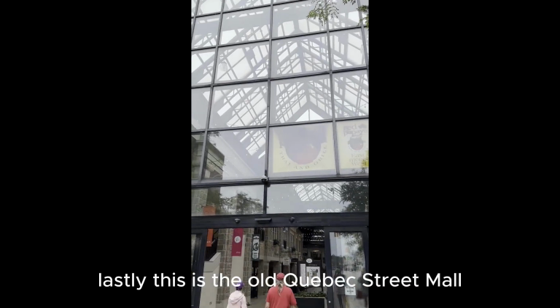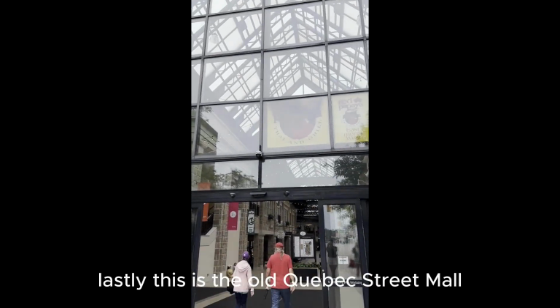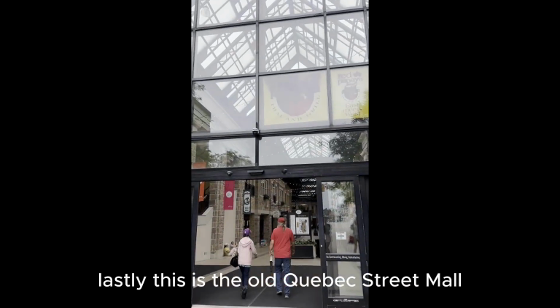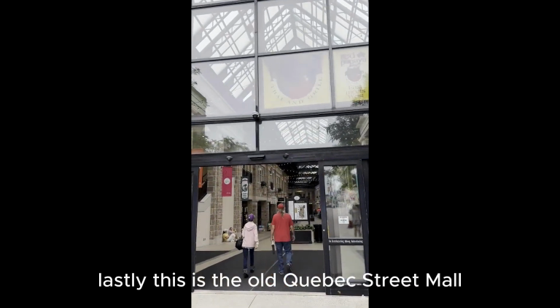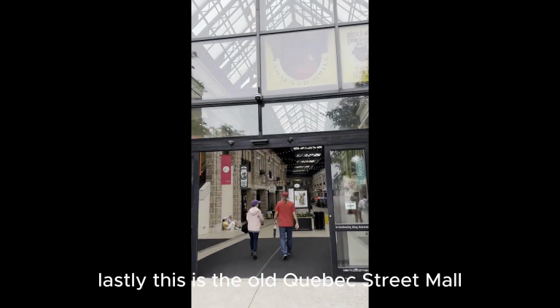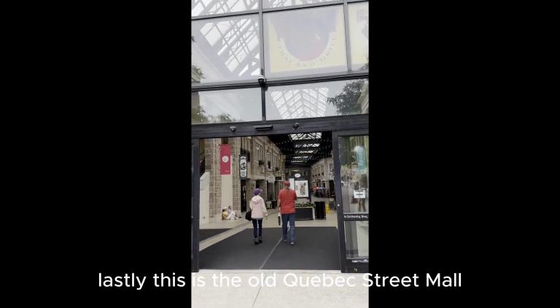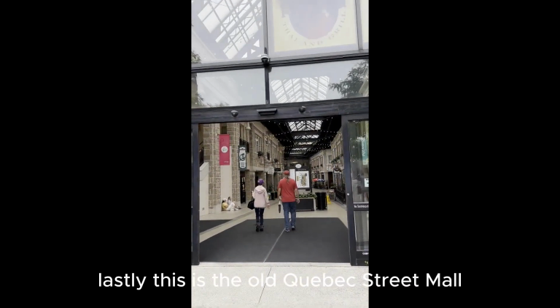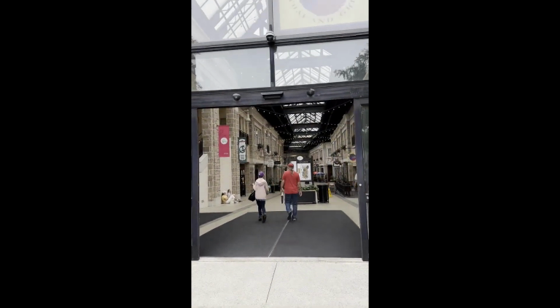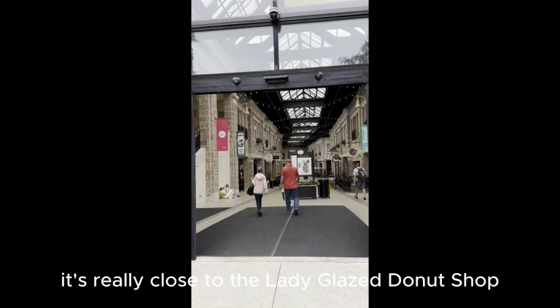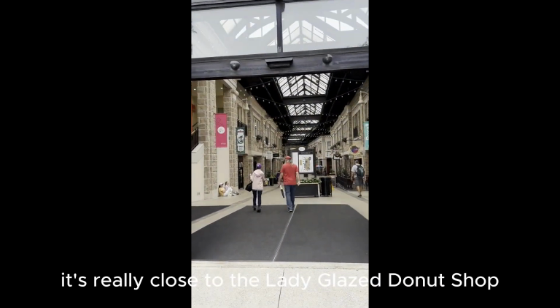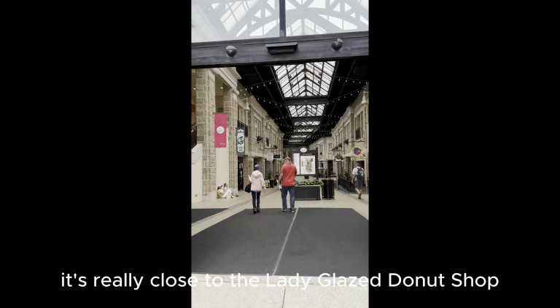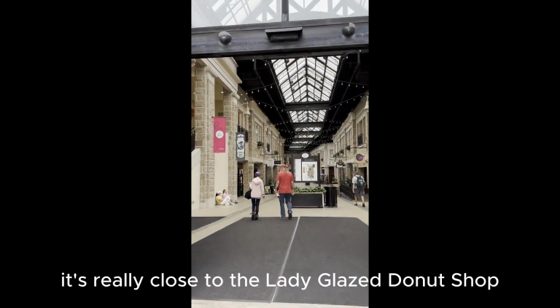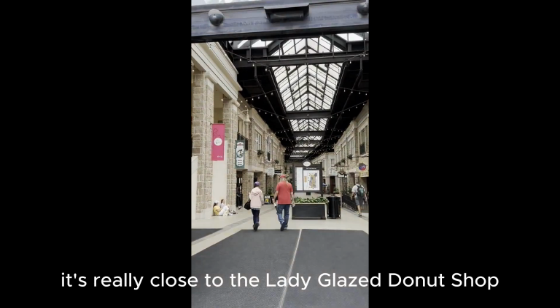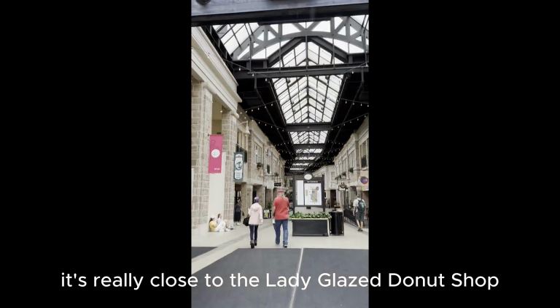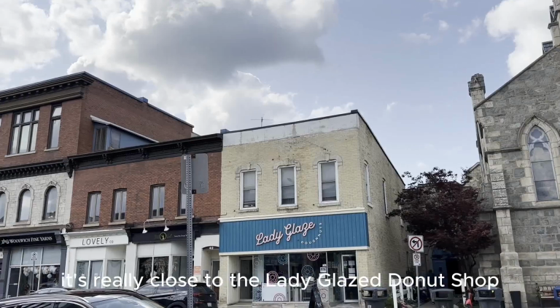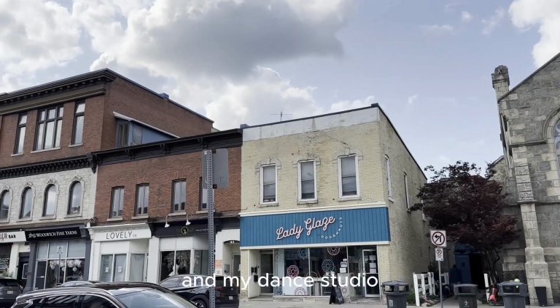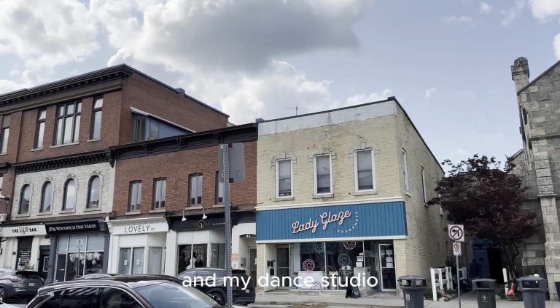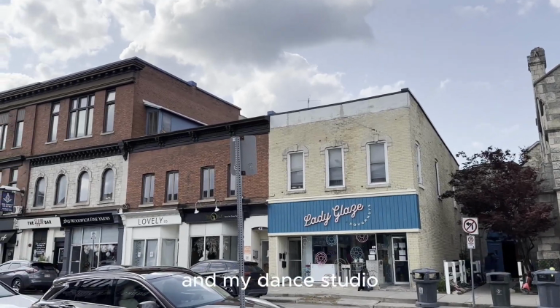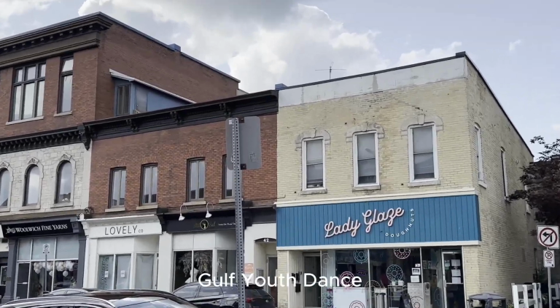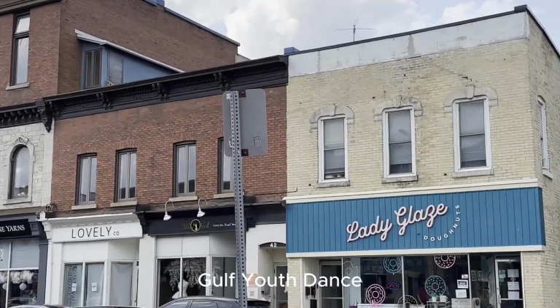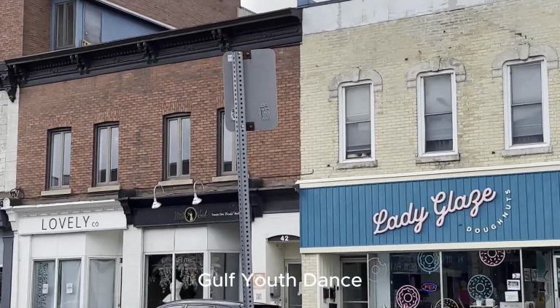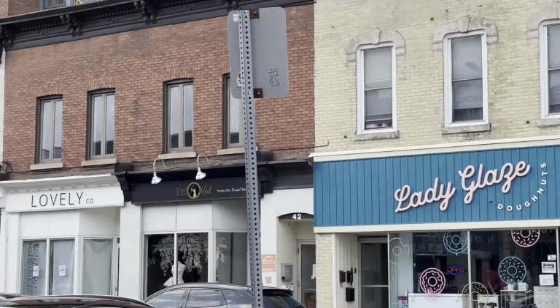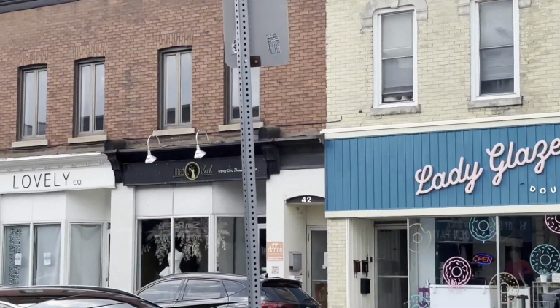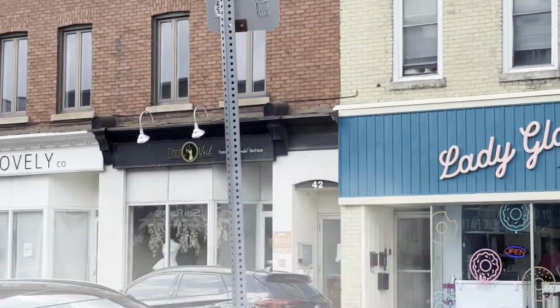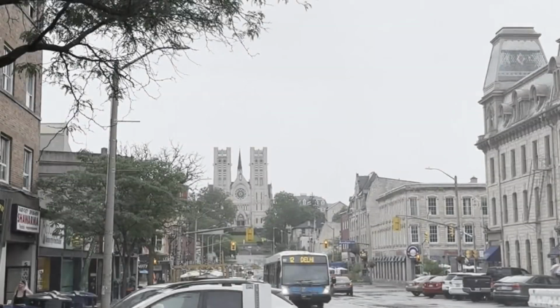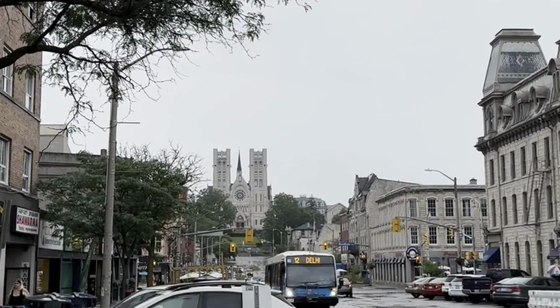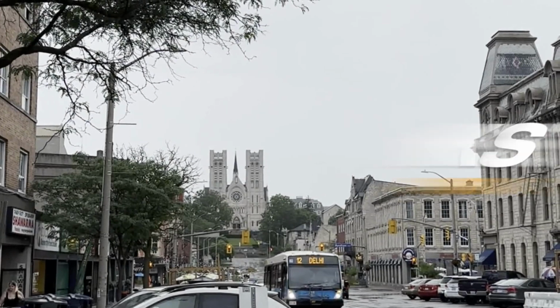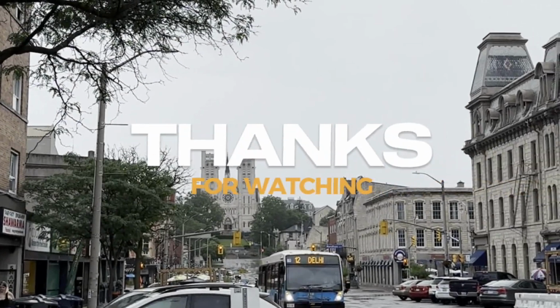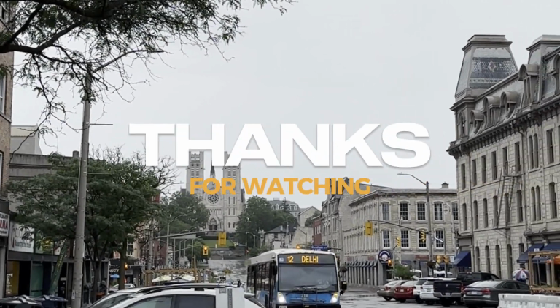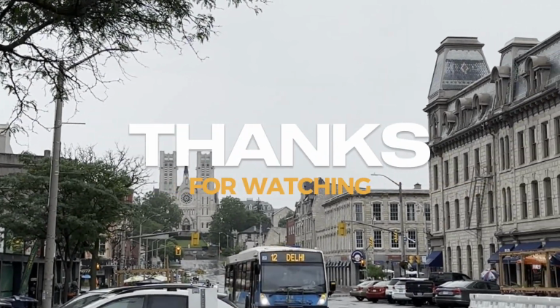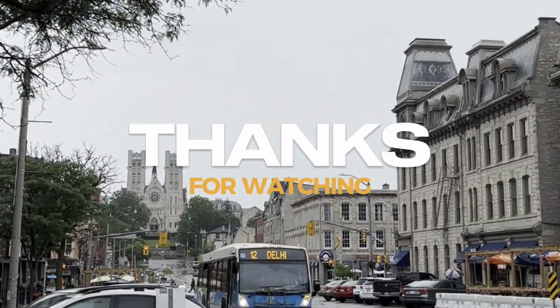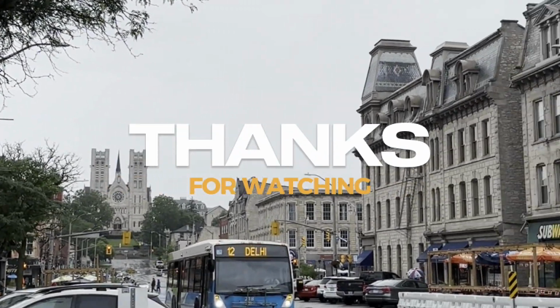Lastly, this is the Old Quebec Street Mall. It's really close to the Lady Glazed Donut Shop and my dance studio, Guelph Youth Dance. Thanks for visiting Downtown Guelph with me.